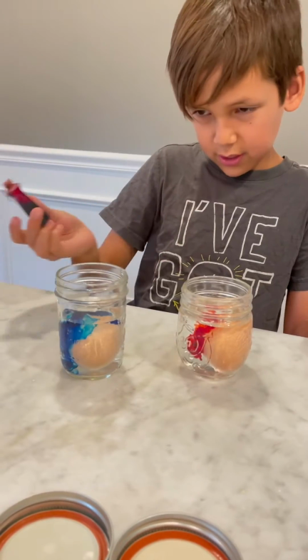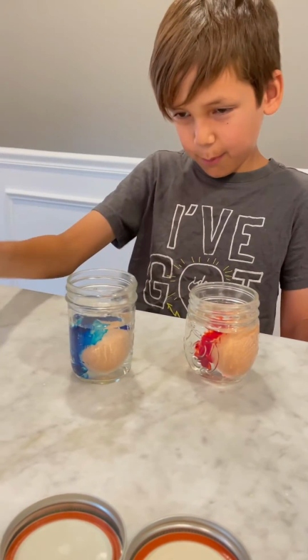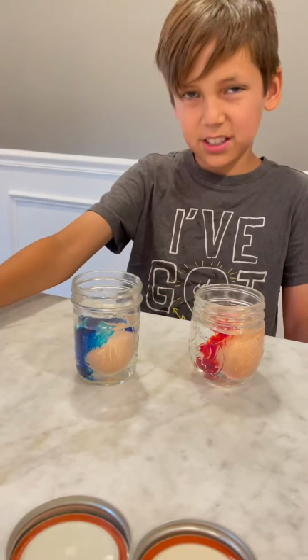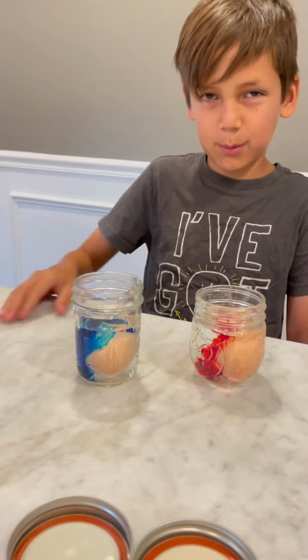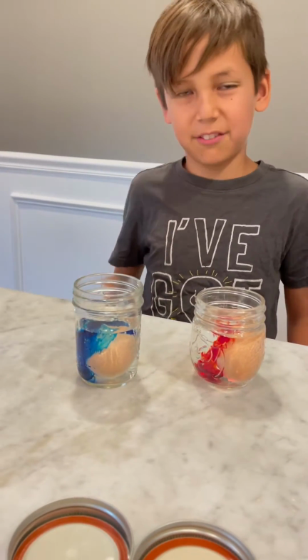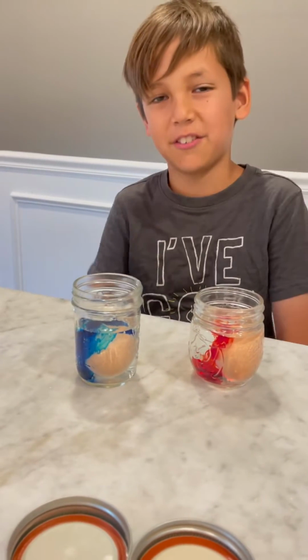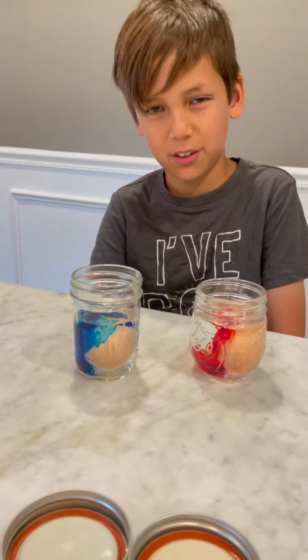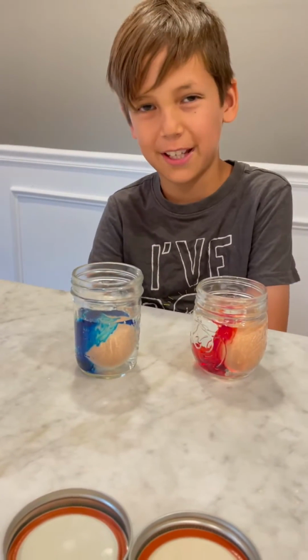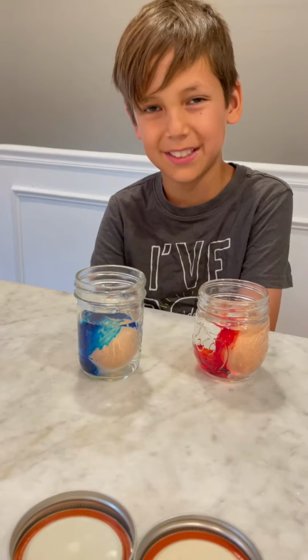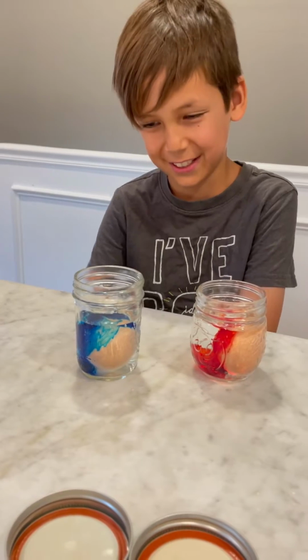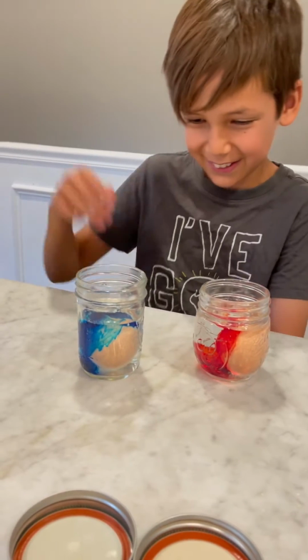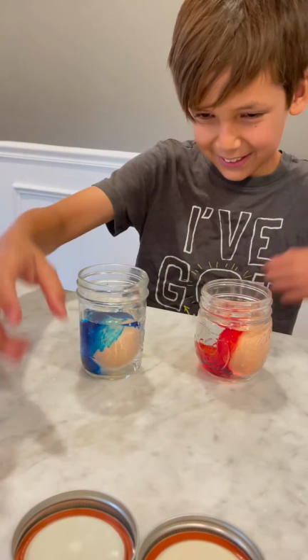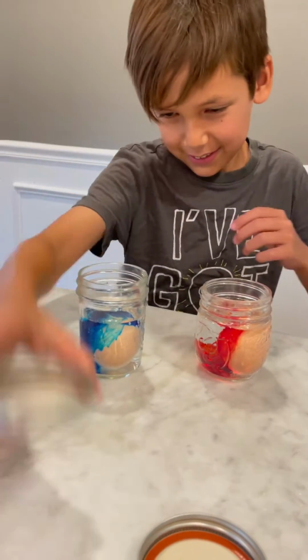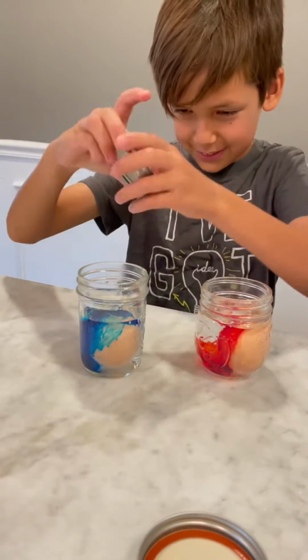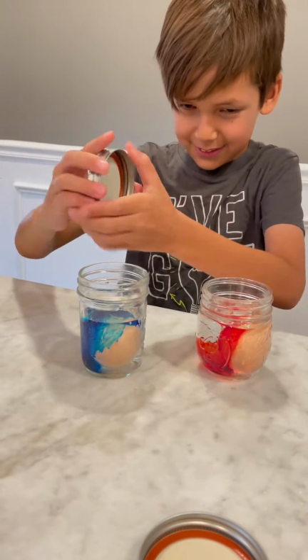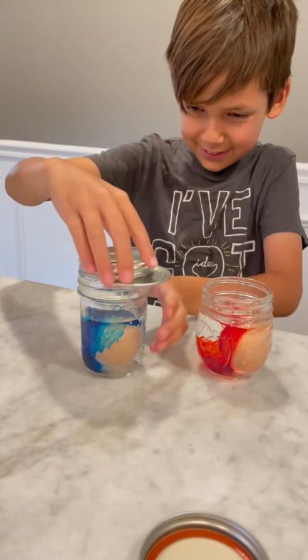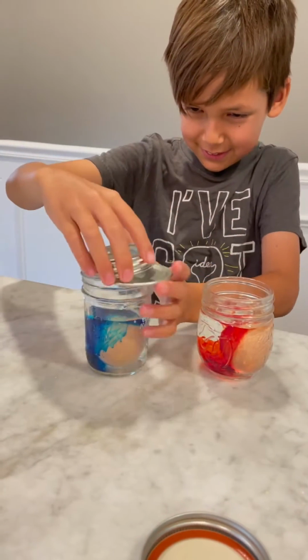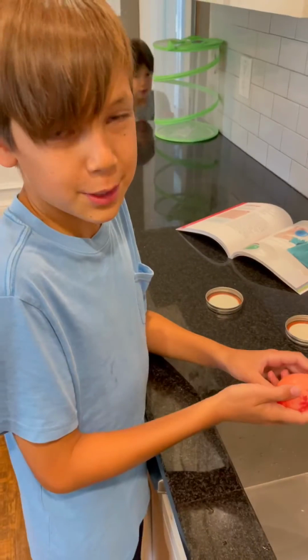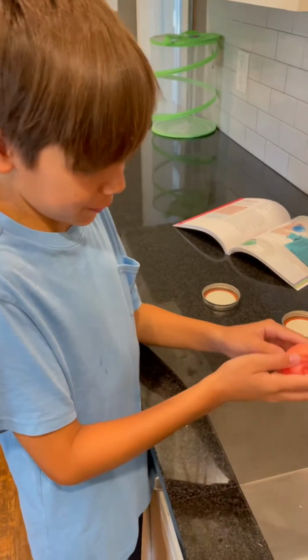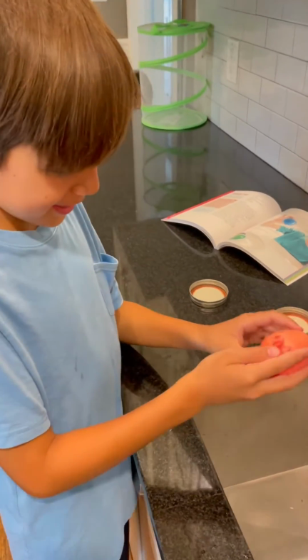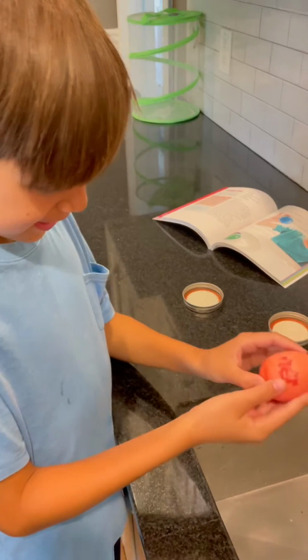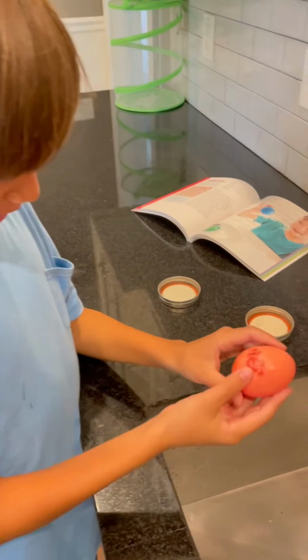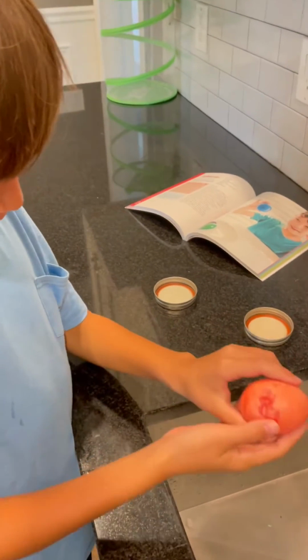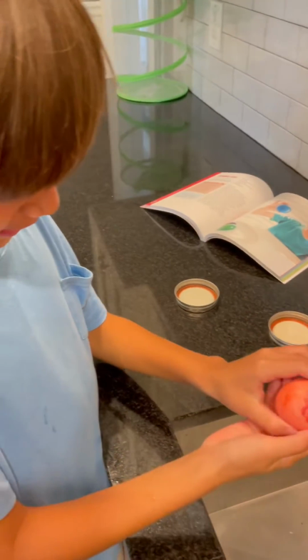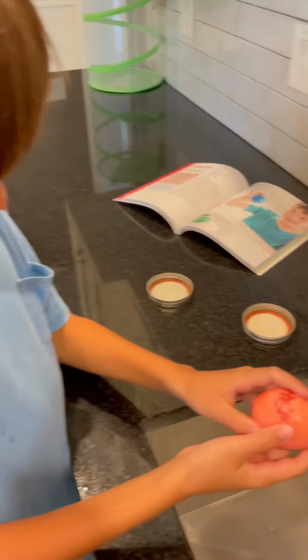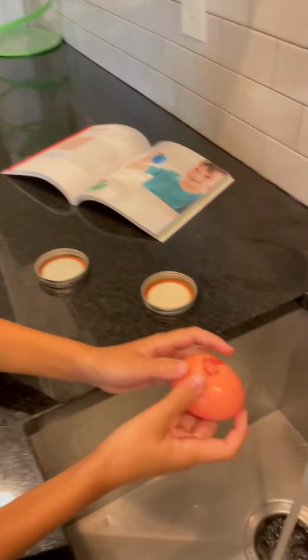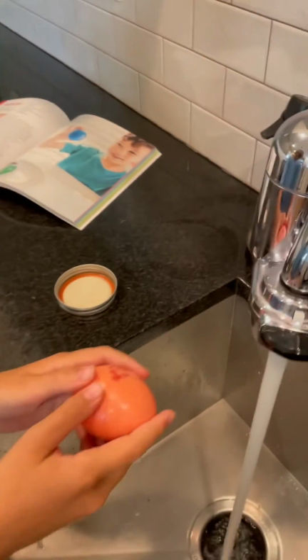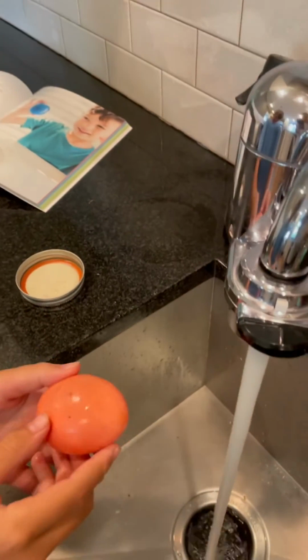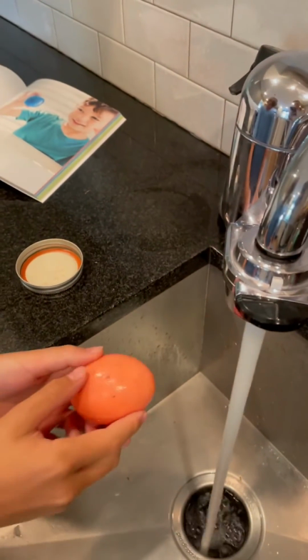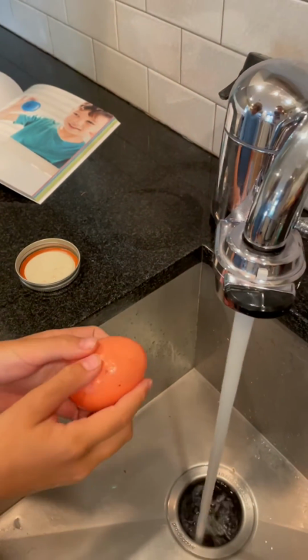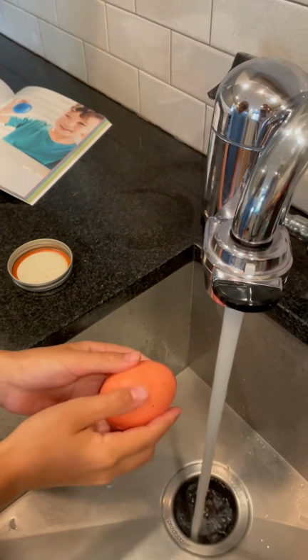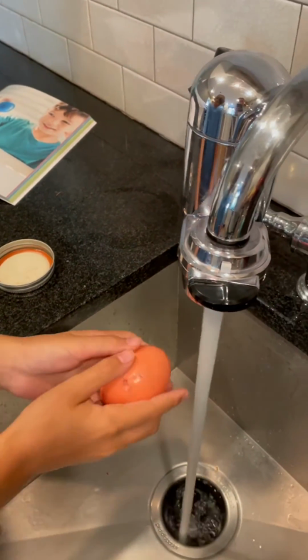Now we're going to put the lids on and let them sit in the fridge for a few days and we'll see how it turns out. So it's been a few days — we took it out of the vinegar, and now we're going to run it under warm water and rub it gently.